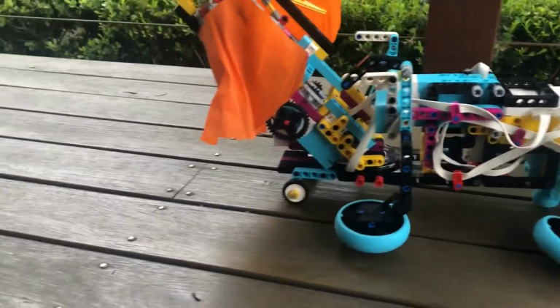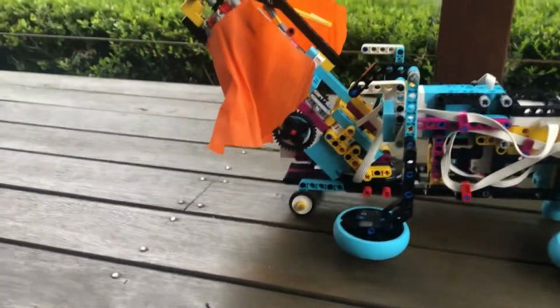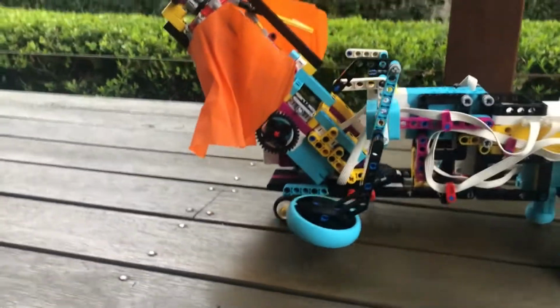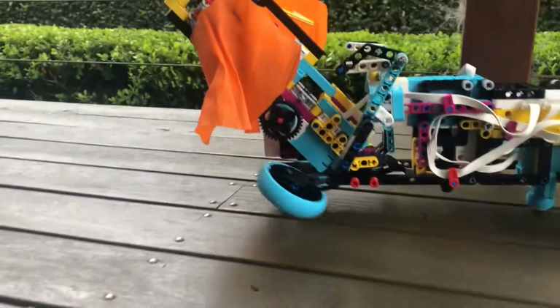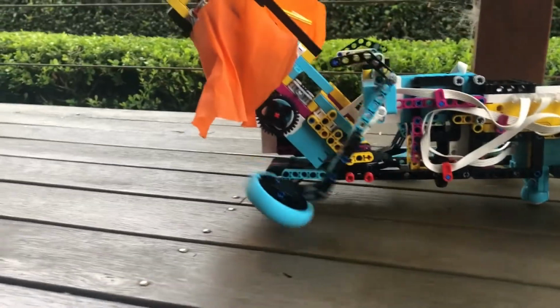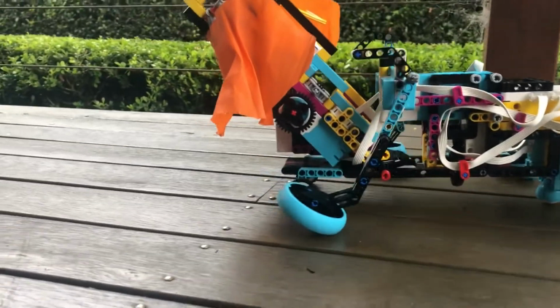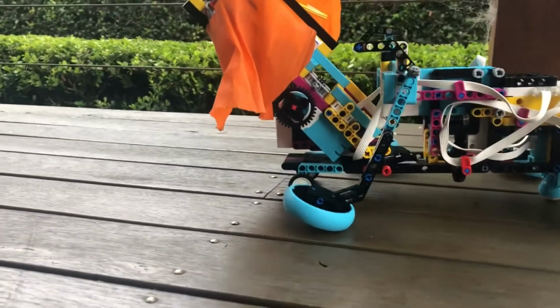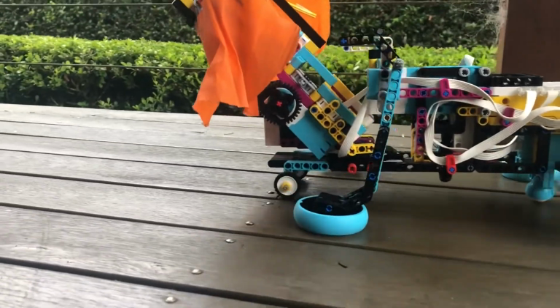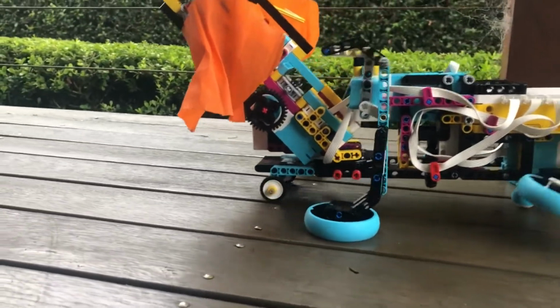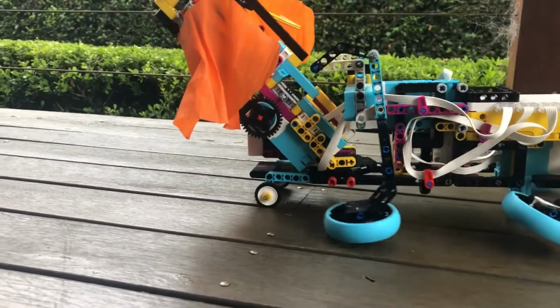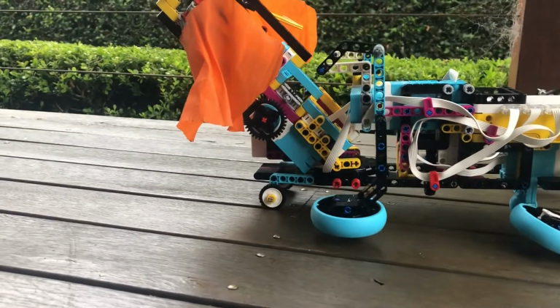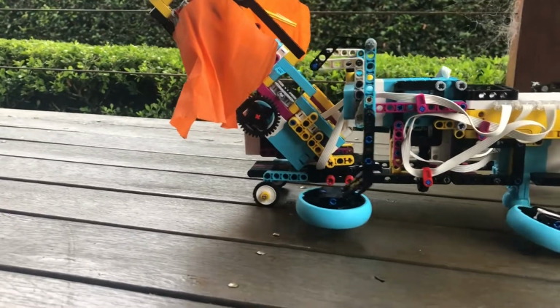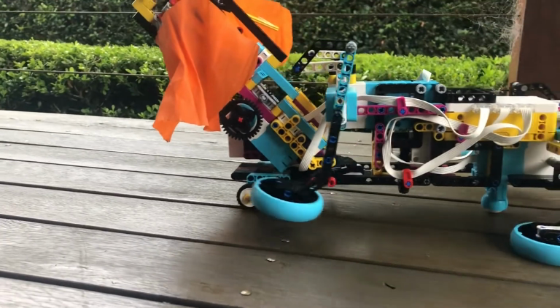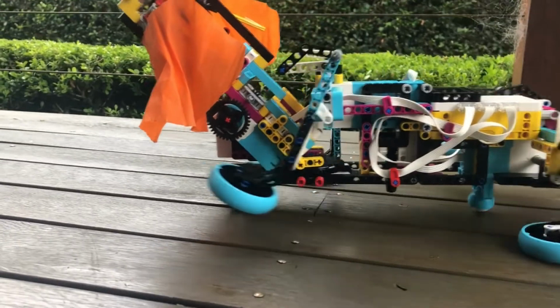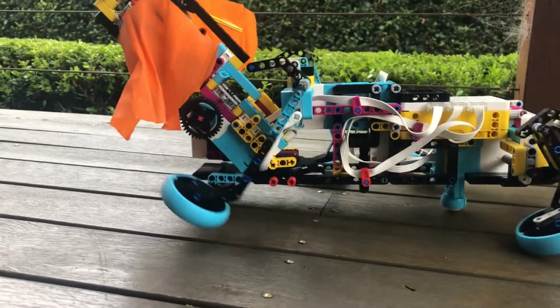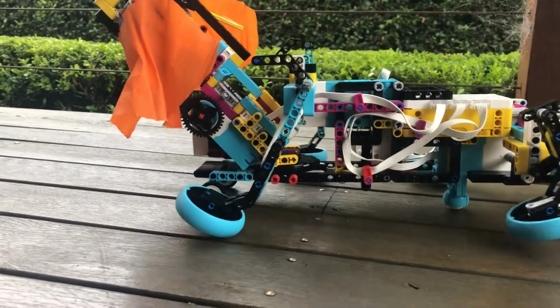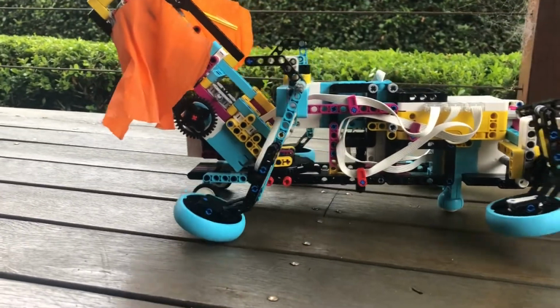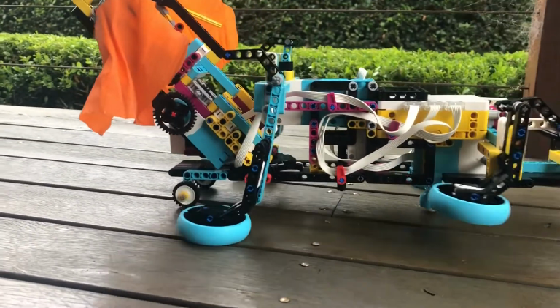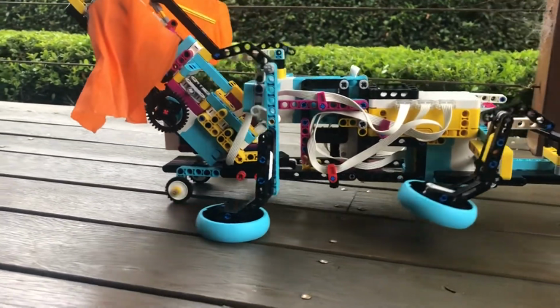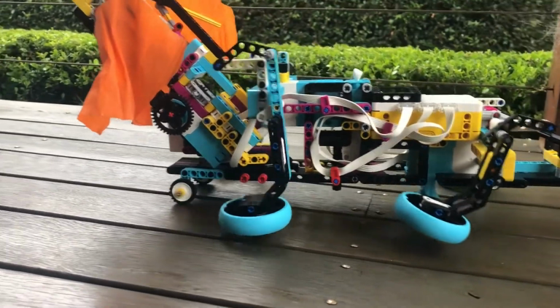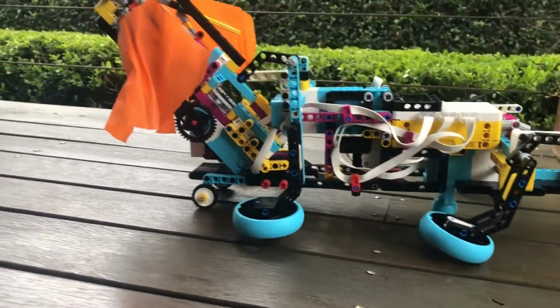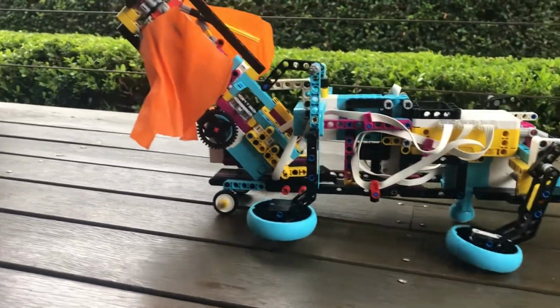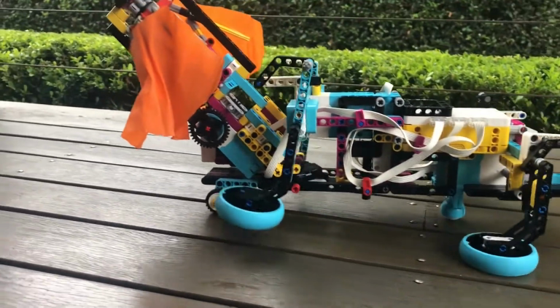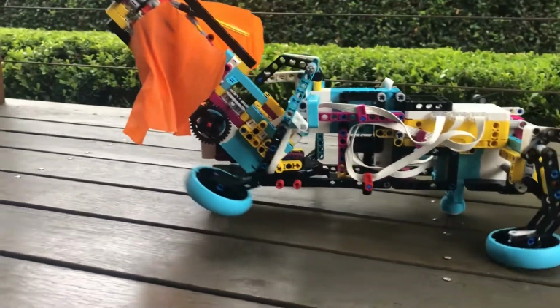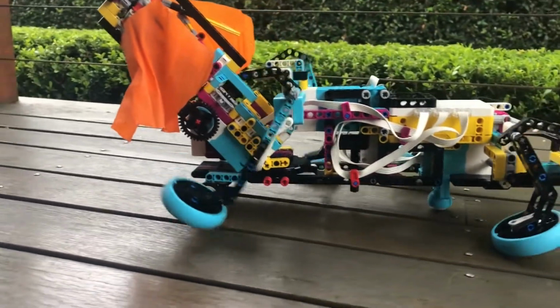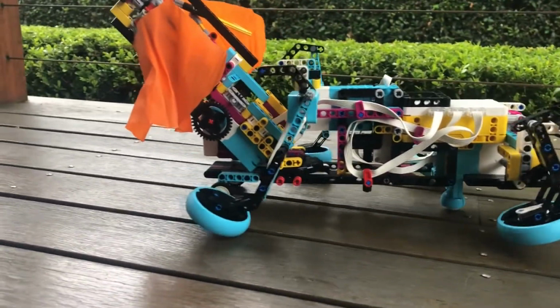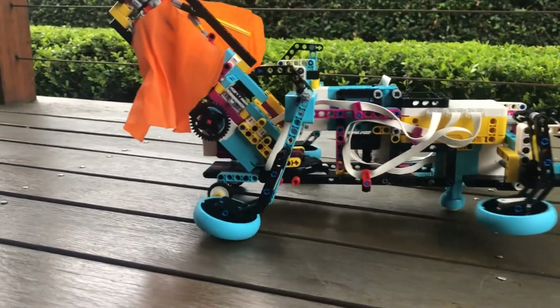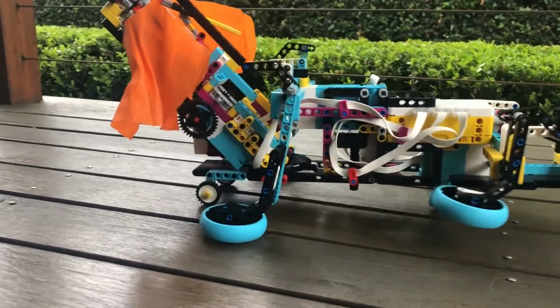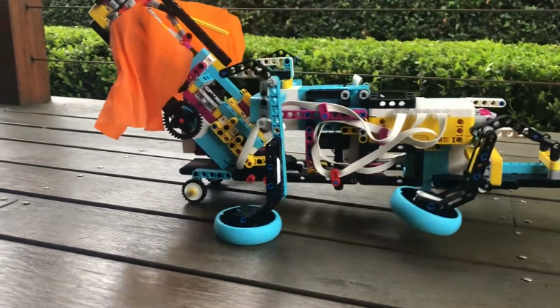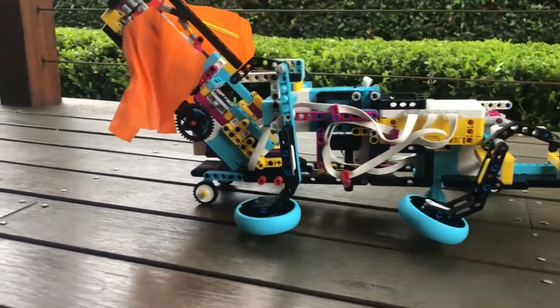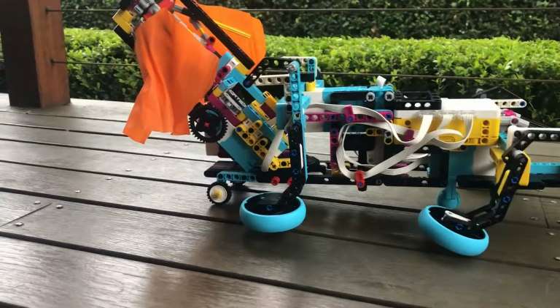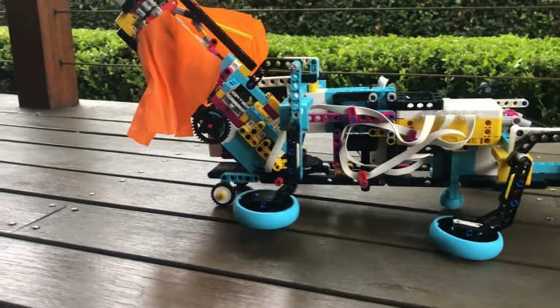Frilled-neck lizards walk with their heads held high to make themselves look big. To make our robot look like this, we had to make the front legs a bit longer than the back legs and angle the head to point upwards.